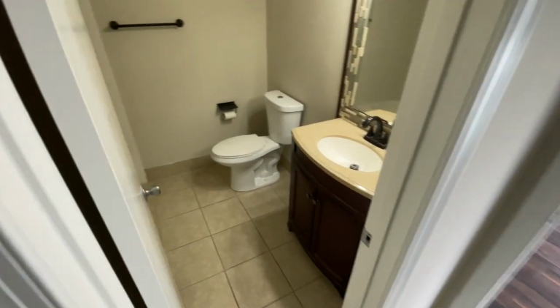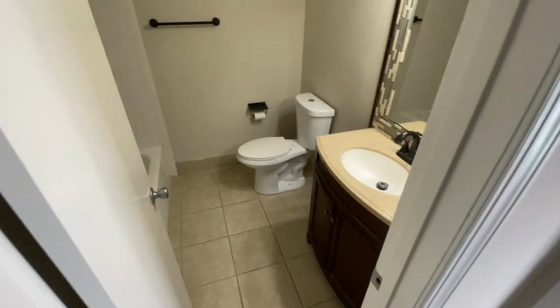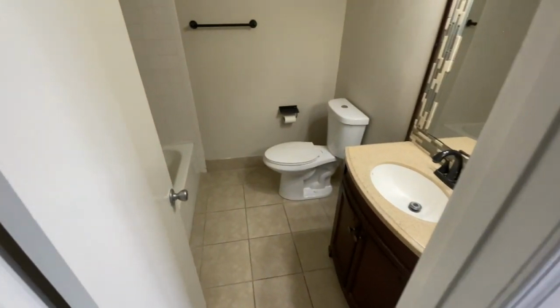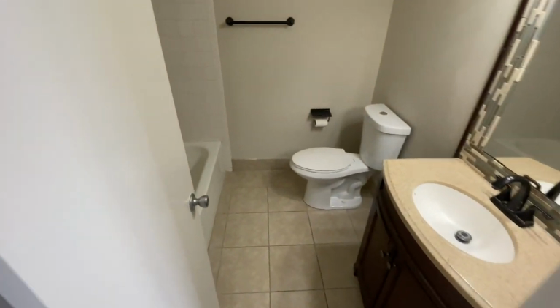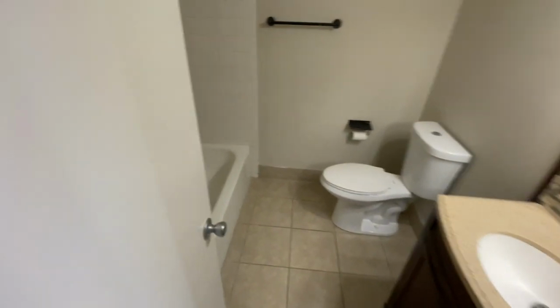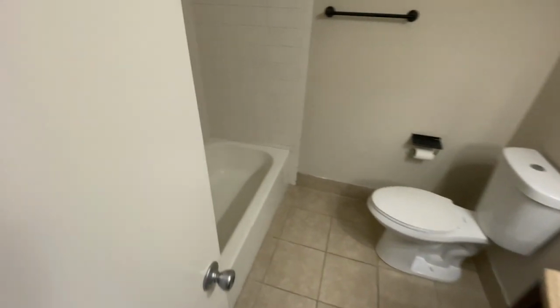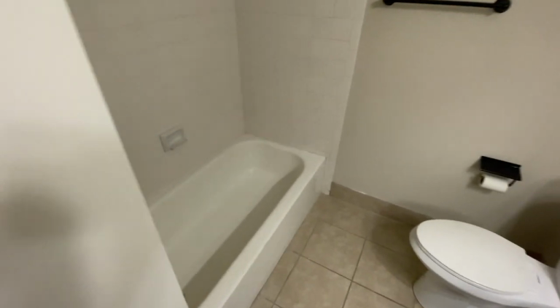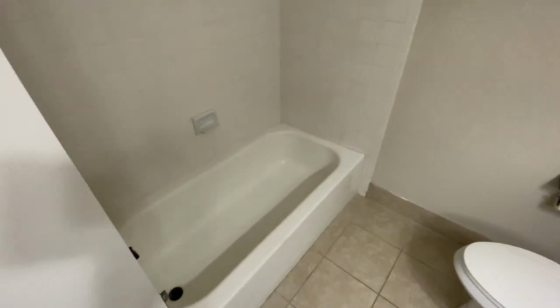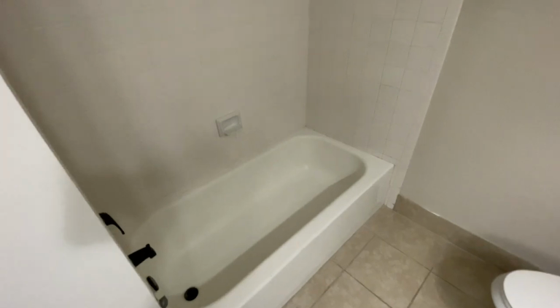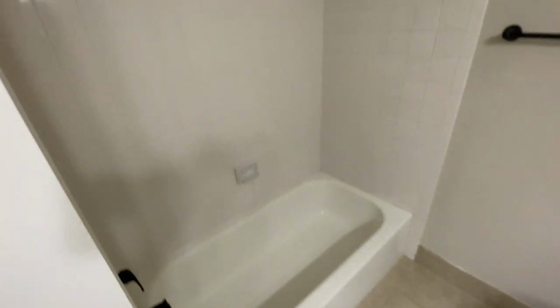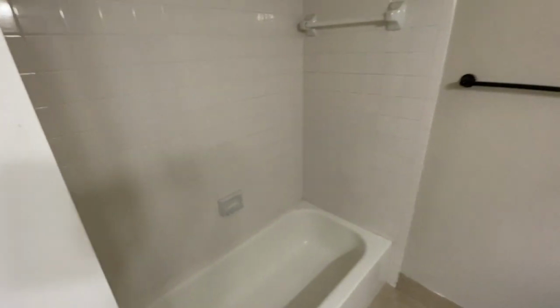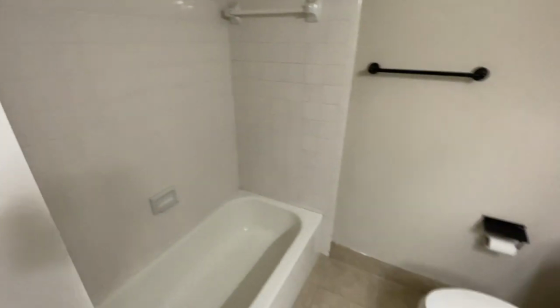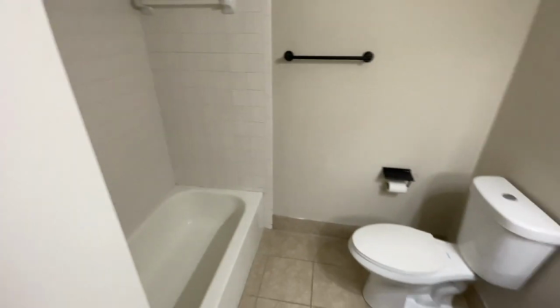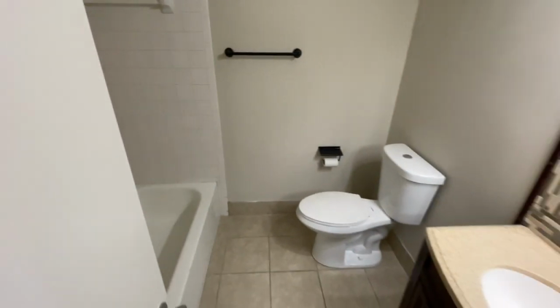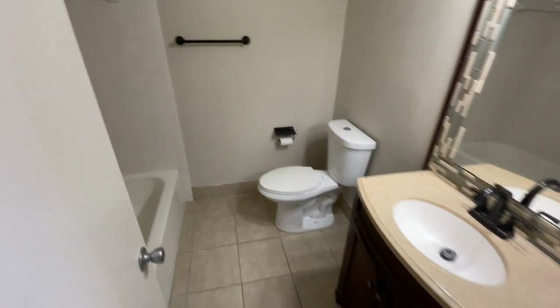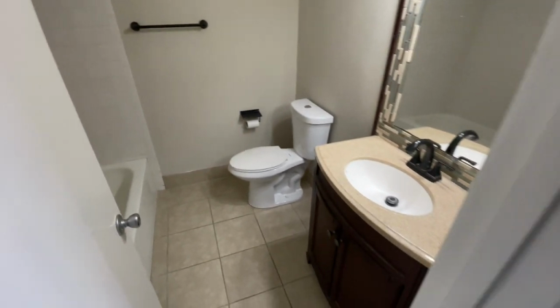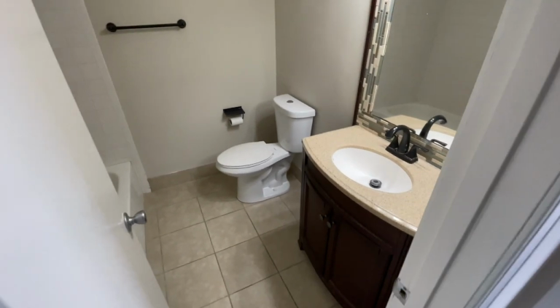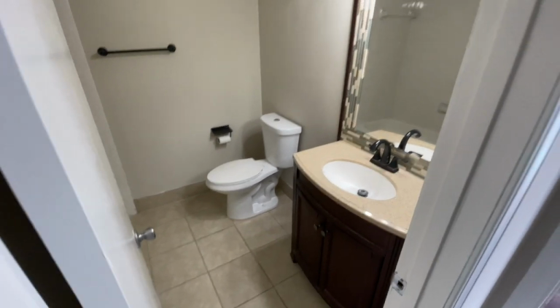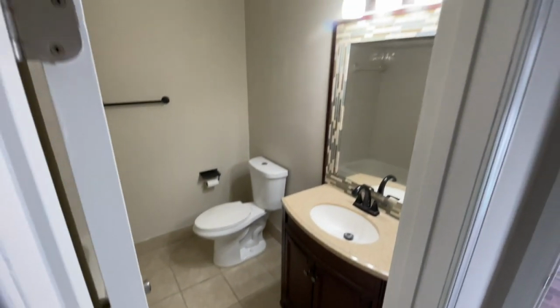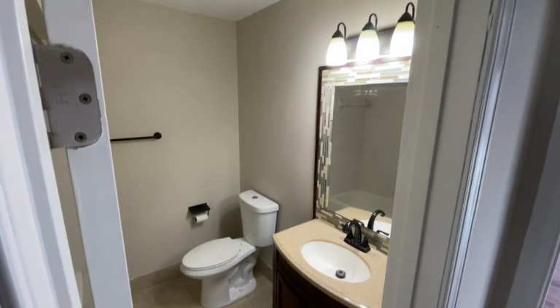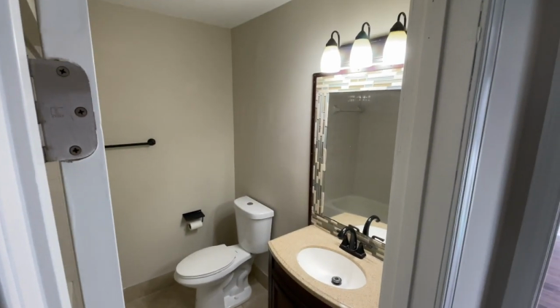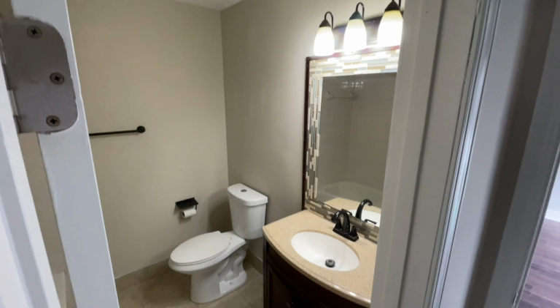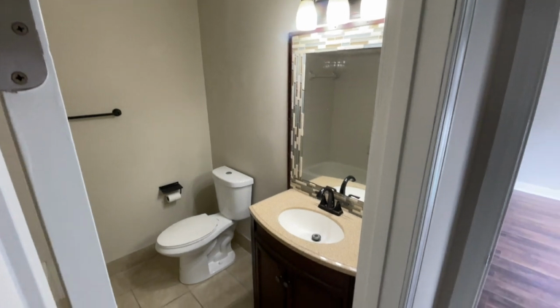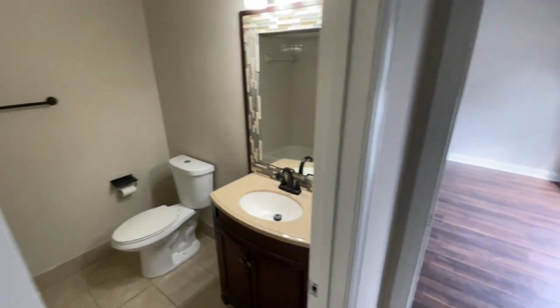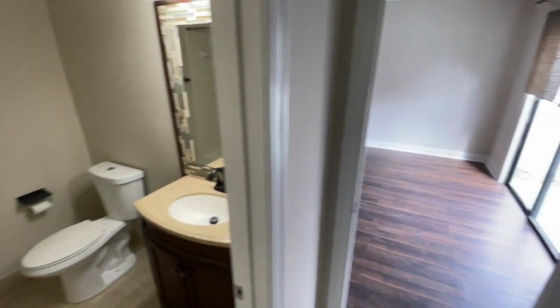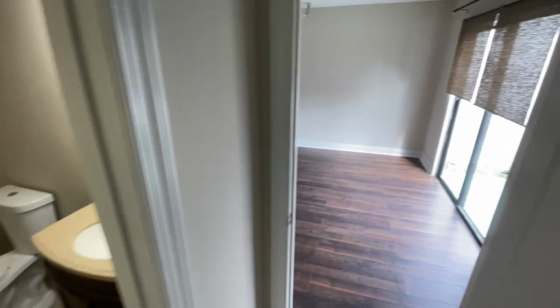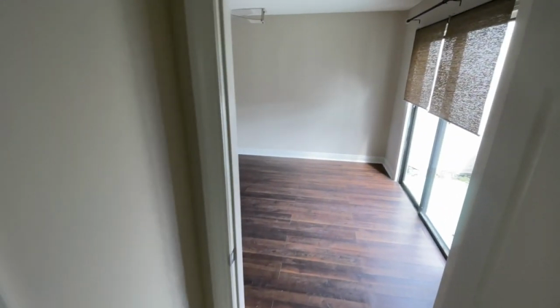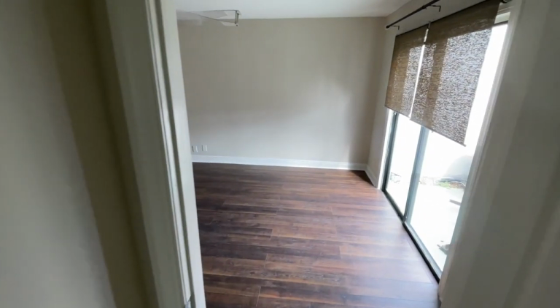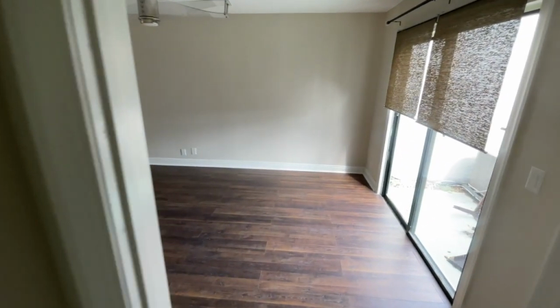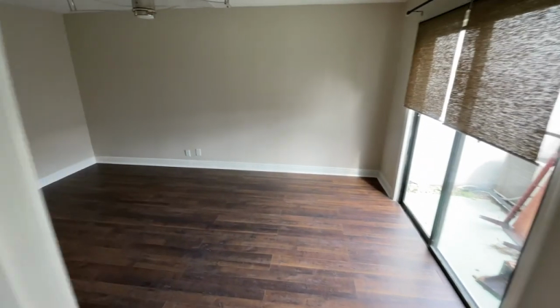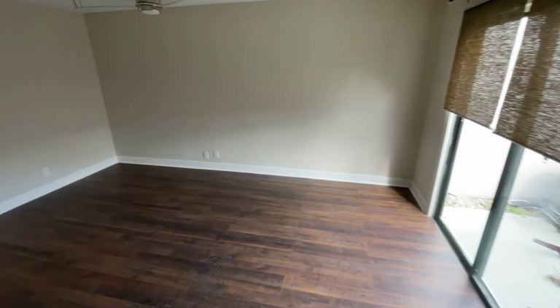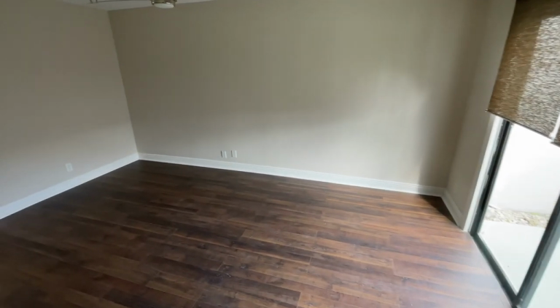This is a full bath — we have the tub as well as the vanity. Pretty simple, straightforward setup, and then we will go into the primary suite.